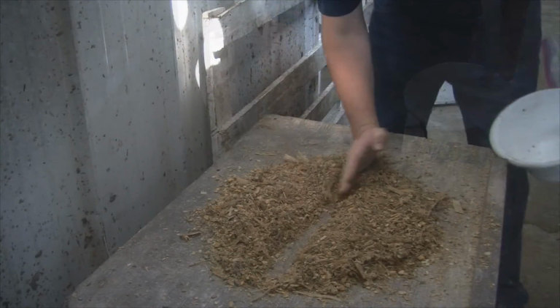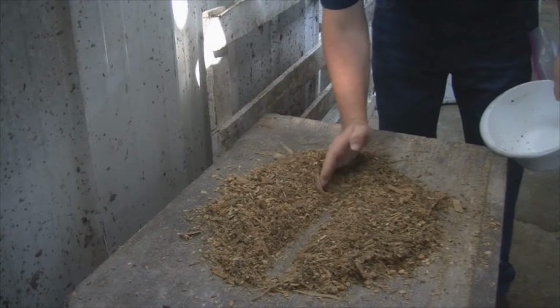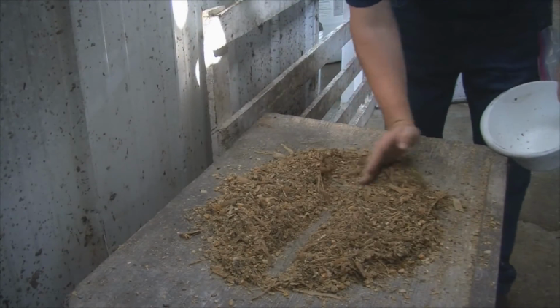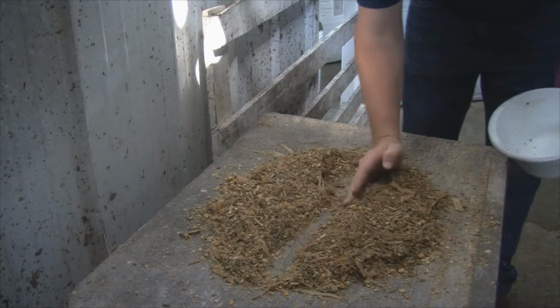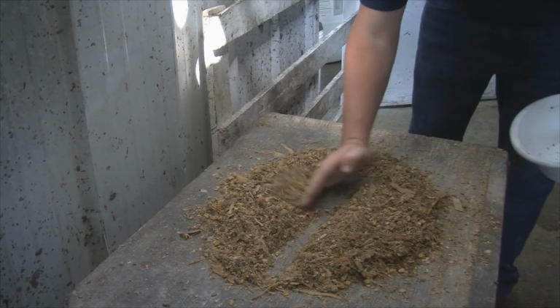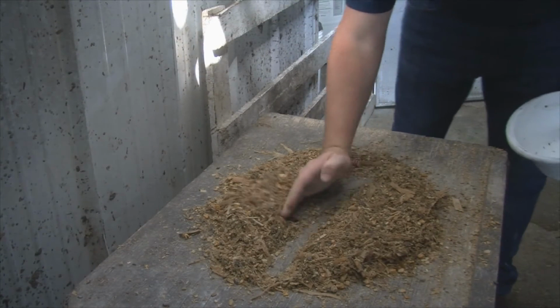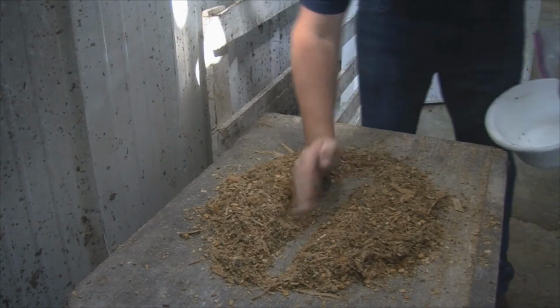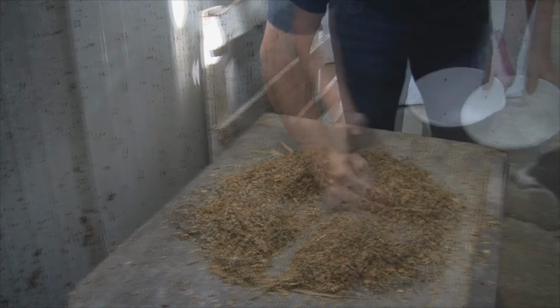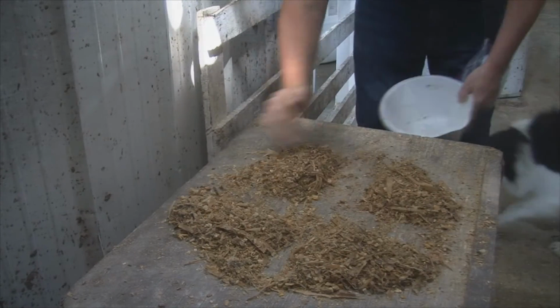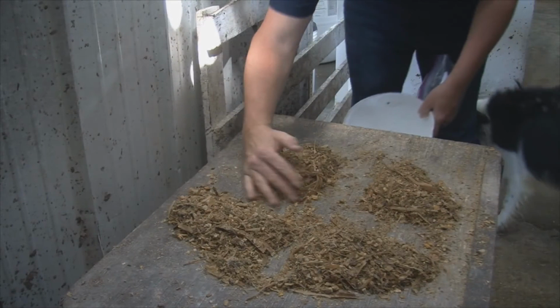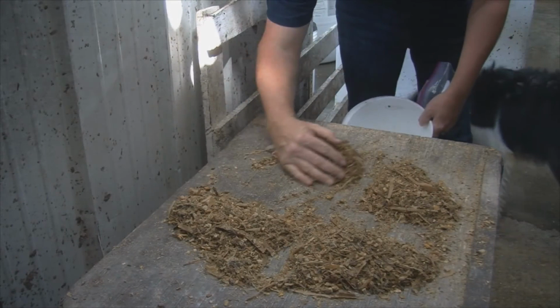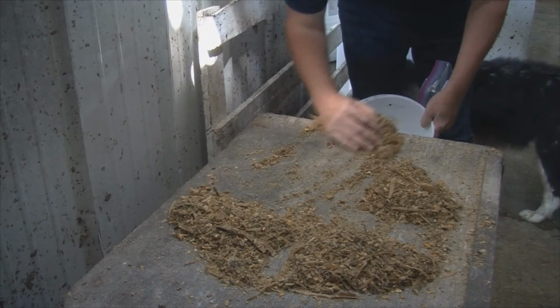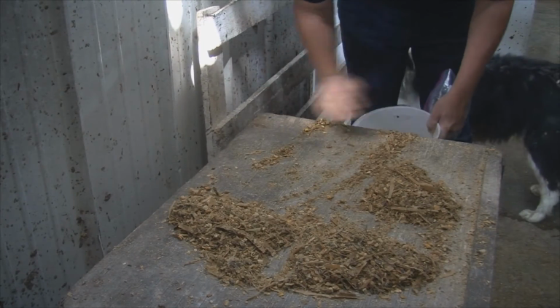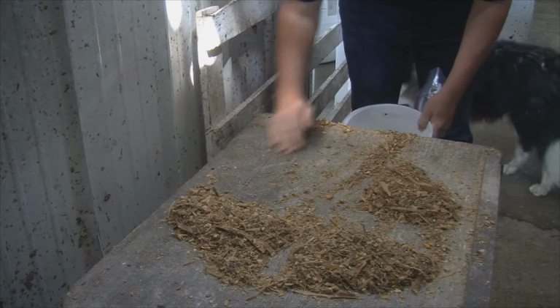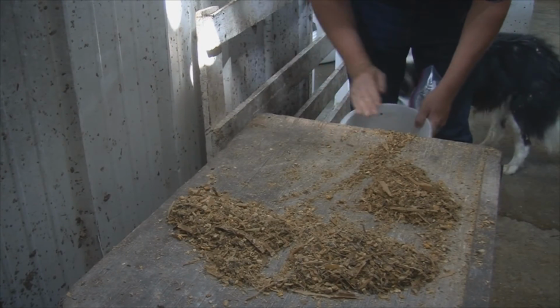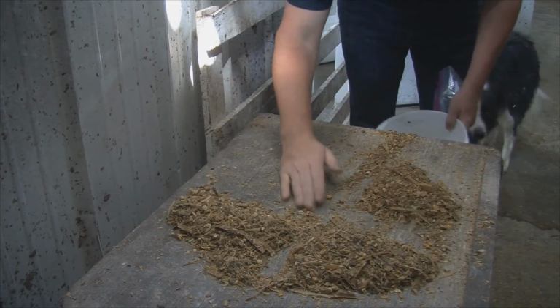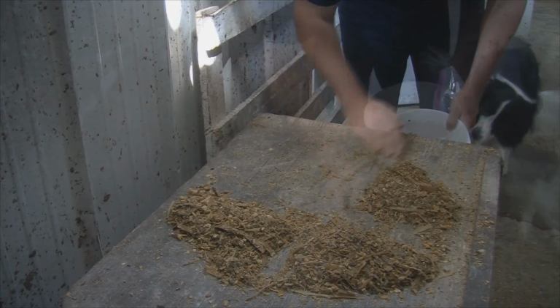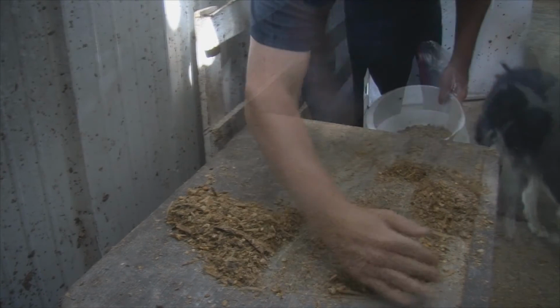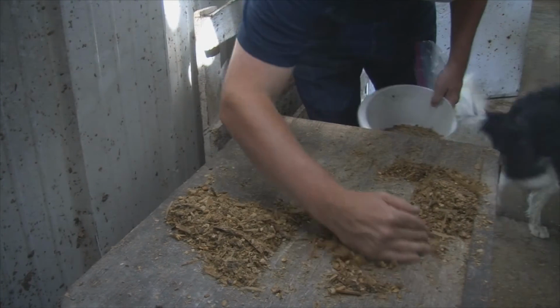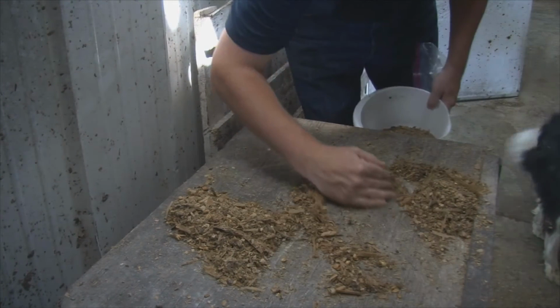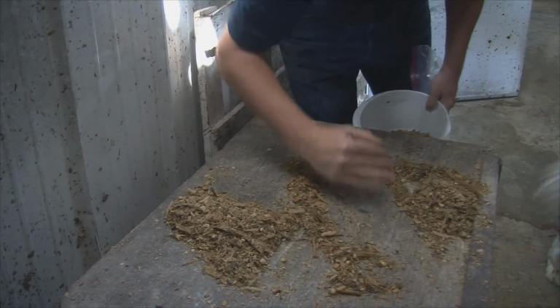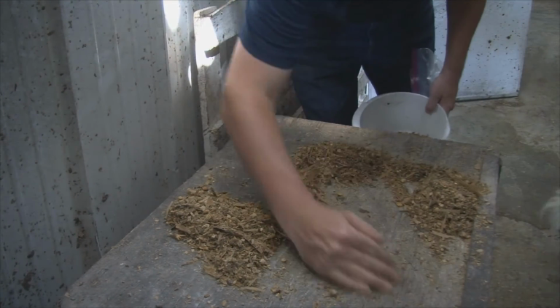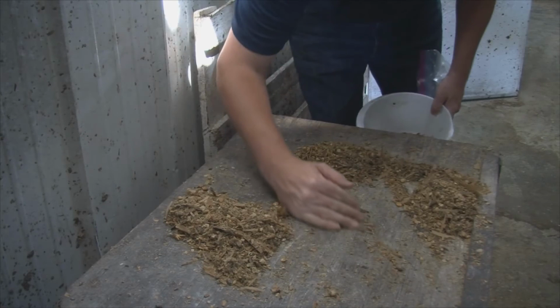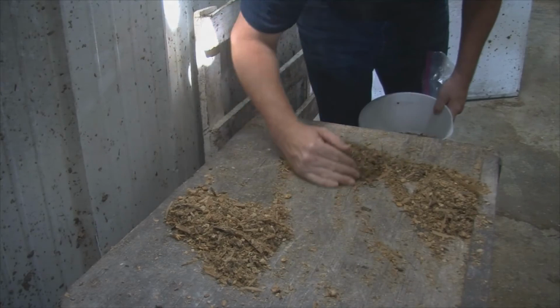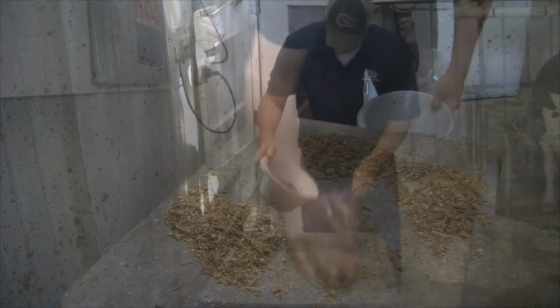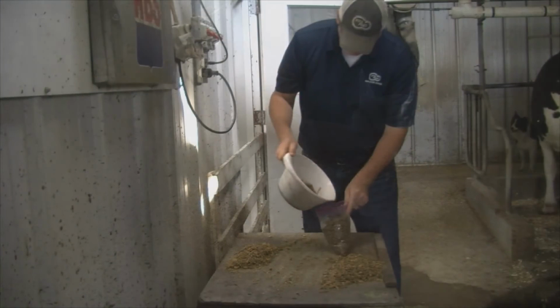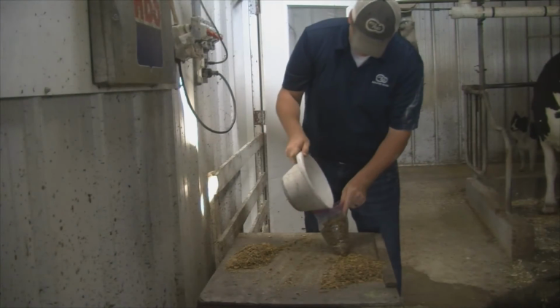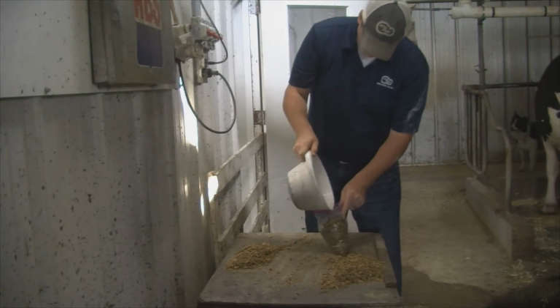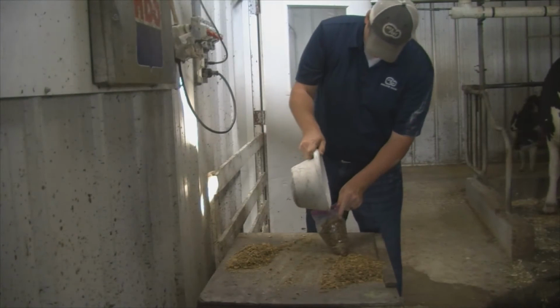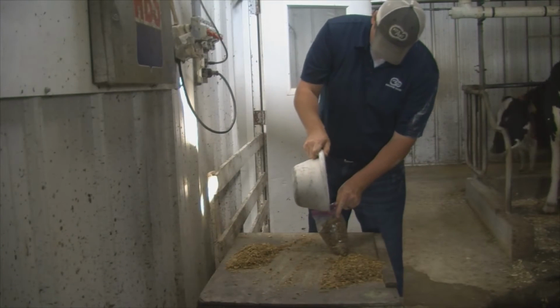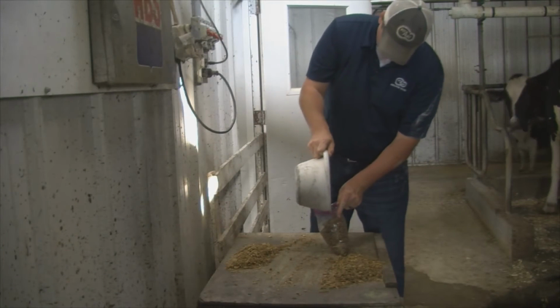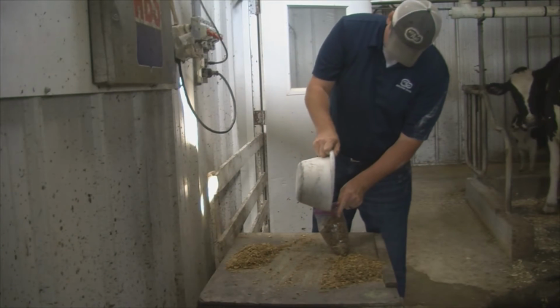Smooth the pile out and use the quartering method for sampling. Separate the feed into quarters and remove two of the corners that are opposite of each other. Repeat until you have the appropriate sample size.